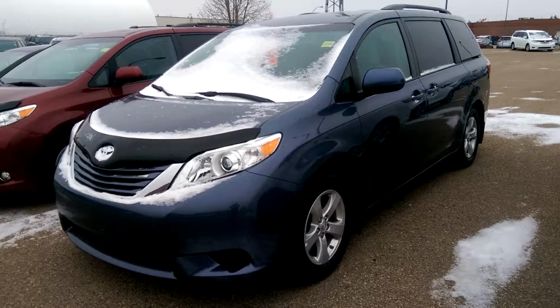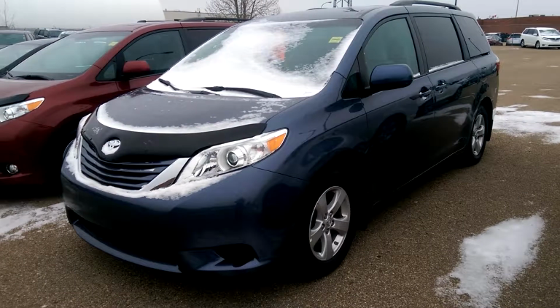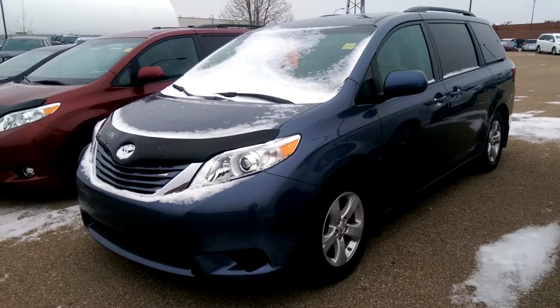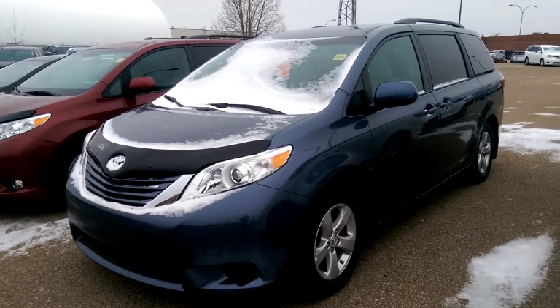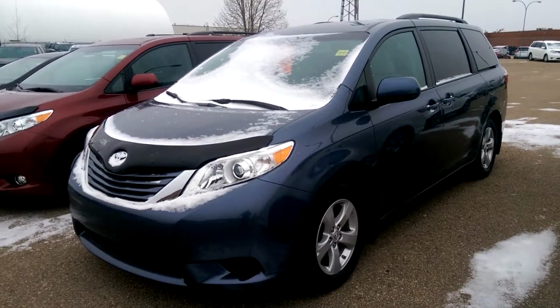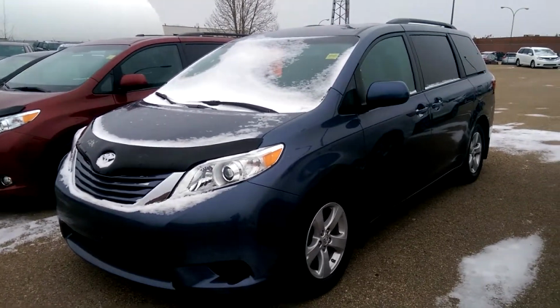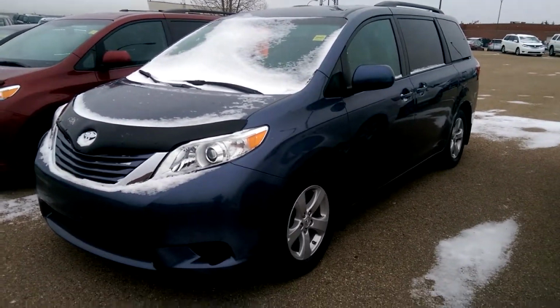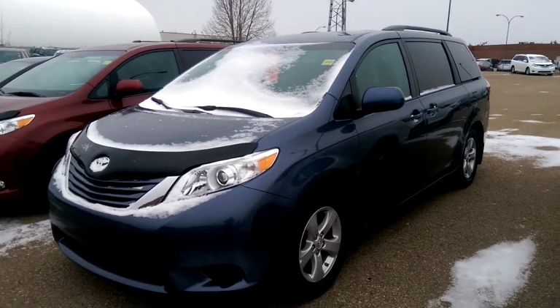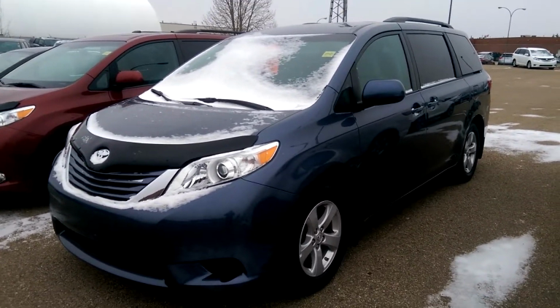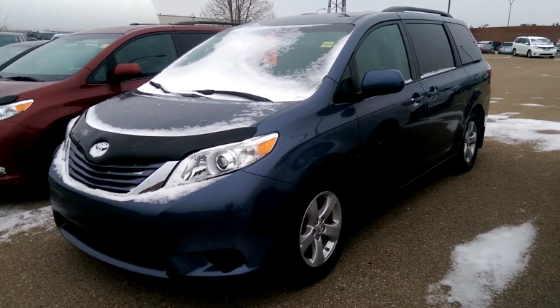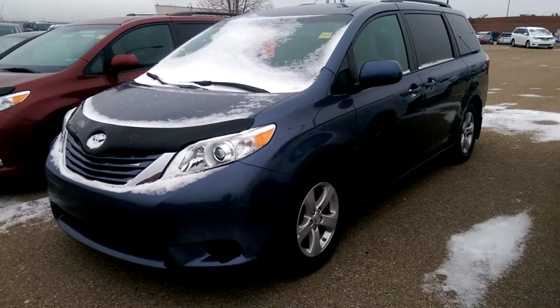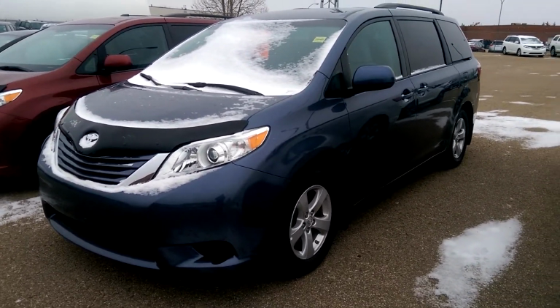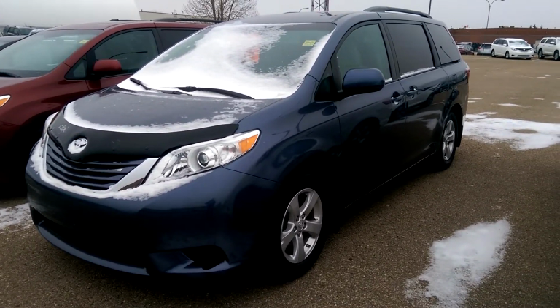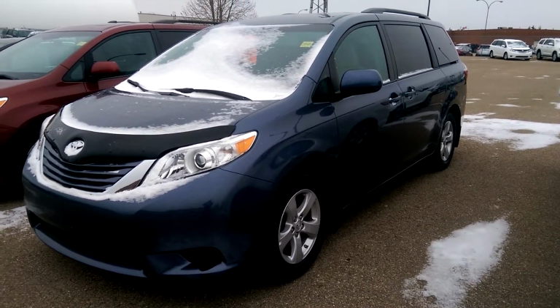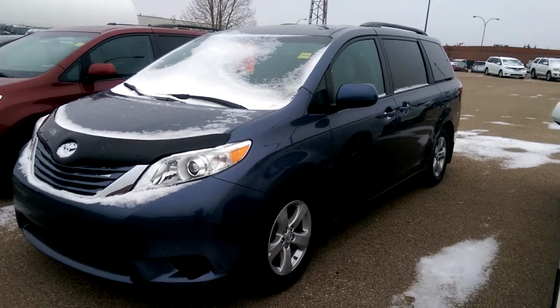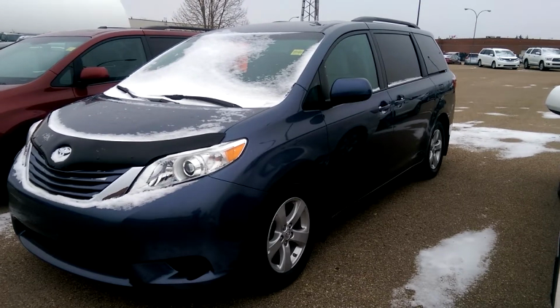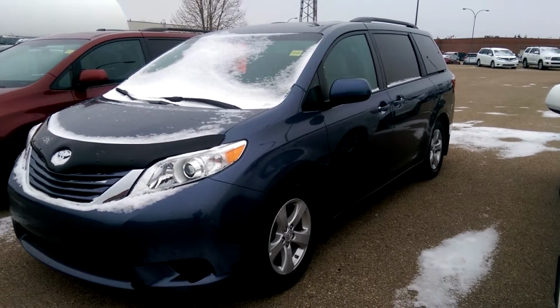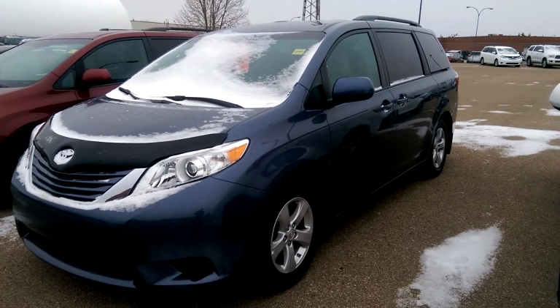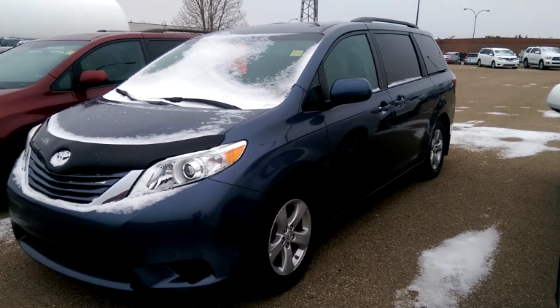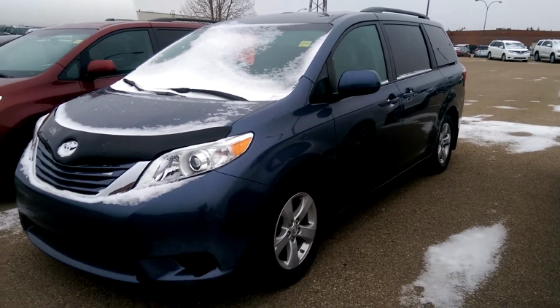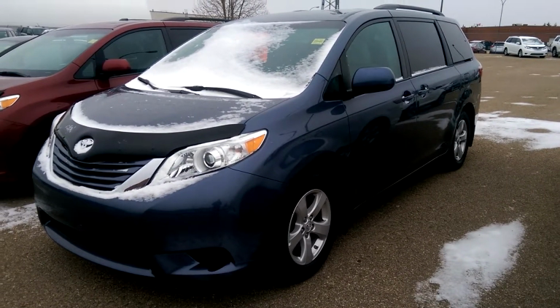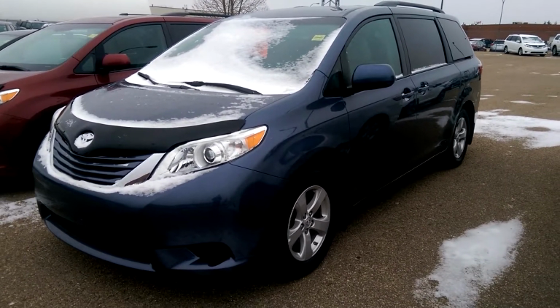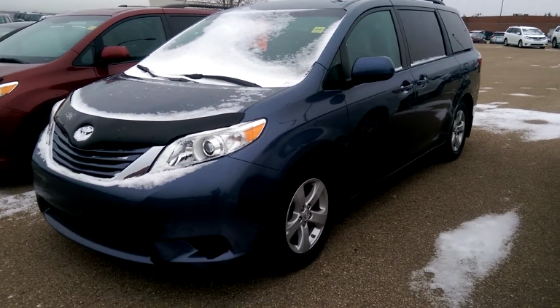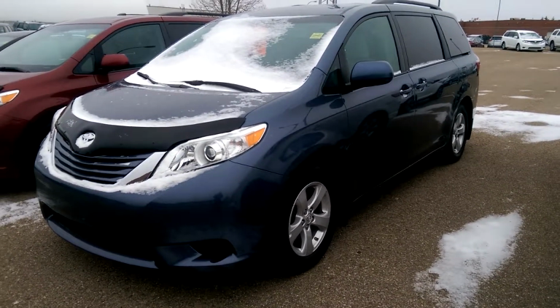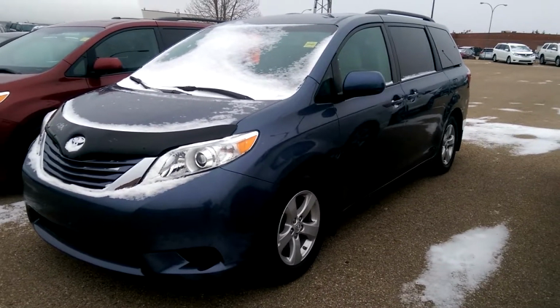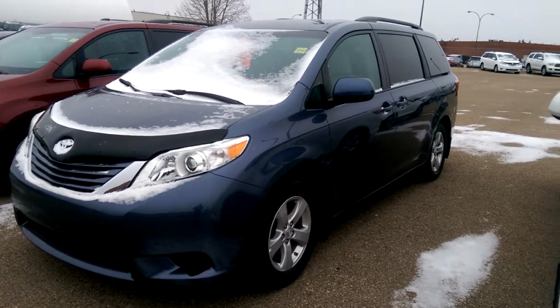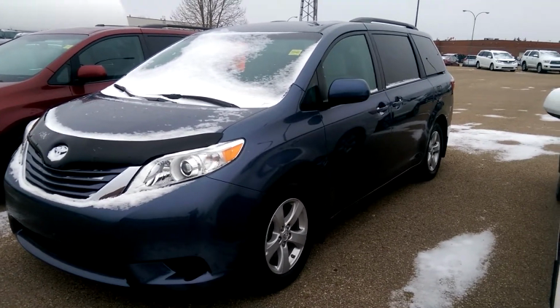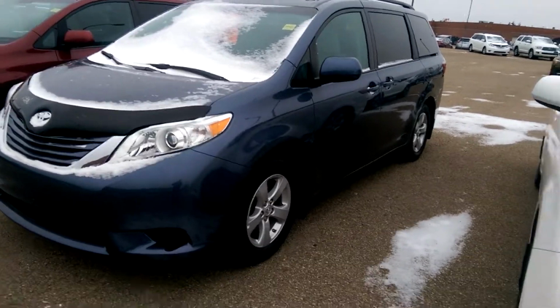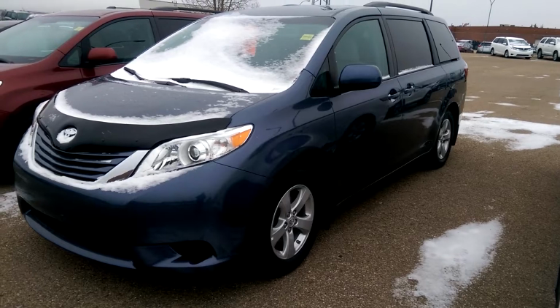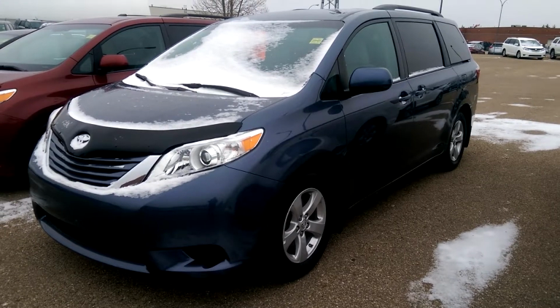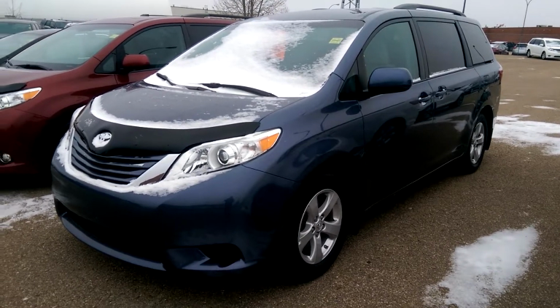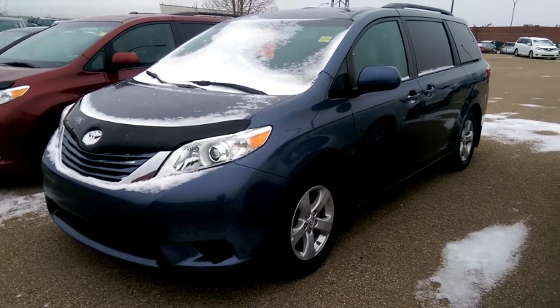This is Chance from Mayfield Toyota and this is a walk around of a 2016 Toyota Sienna LE 8 passenger front-wheel drive. We'll just do a quick walk around the exterior and then hop inside and look at the interior.